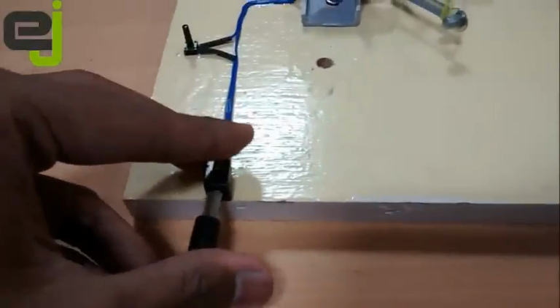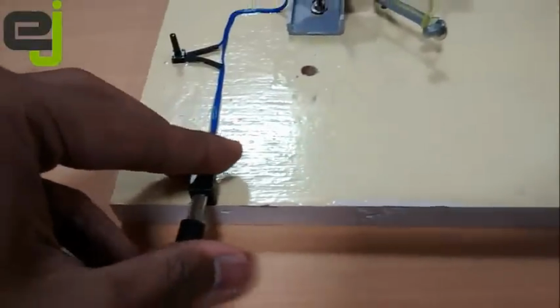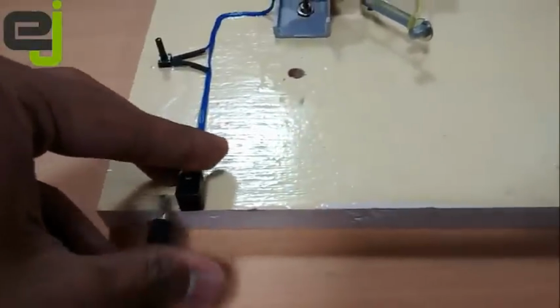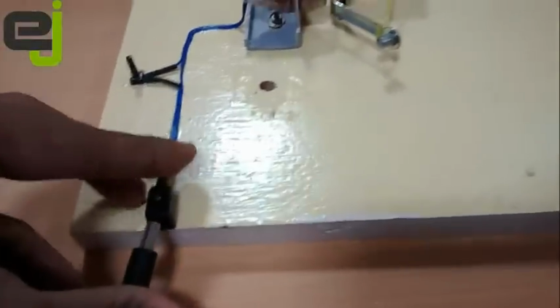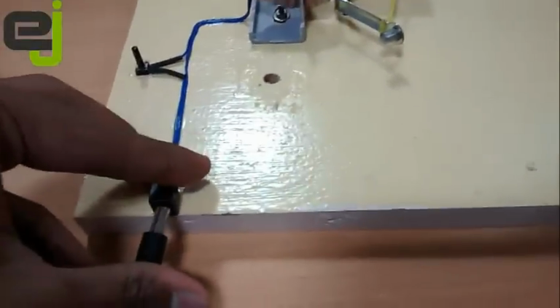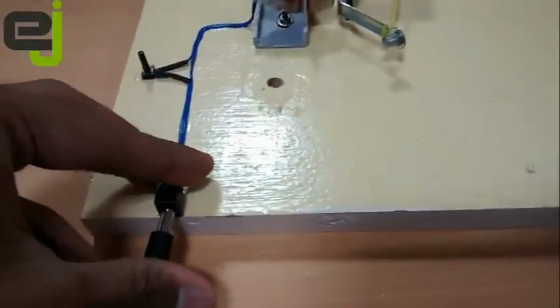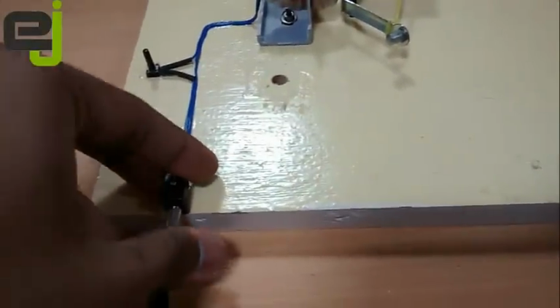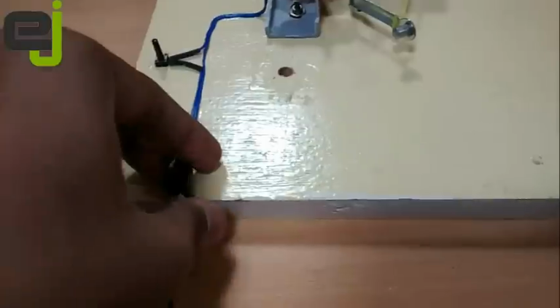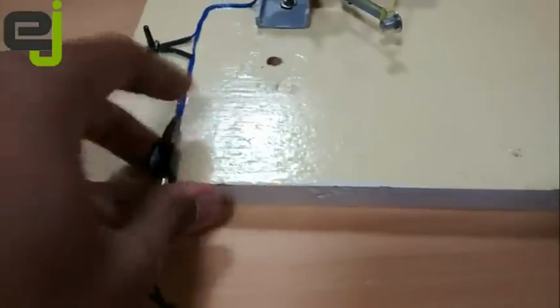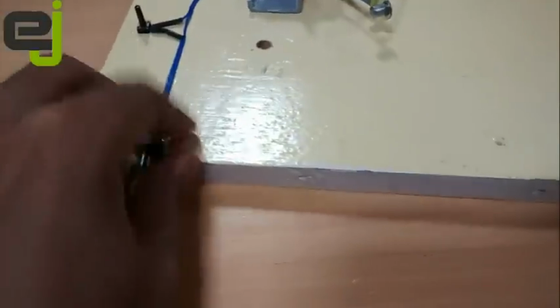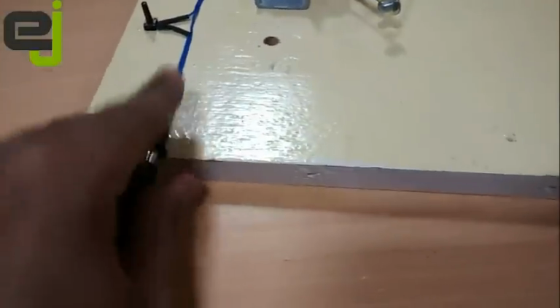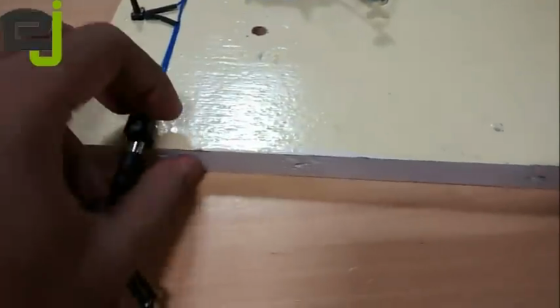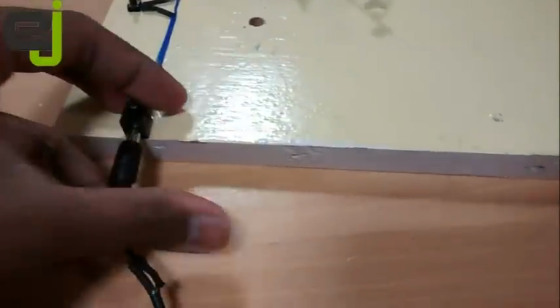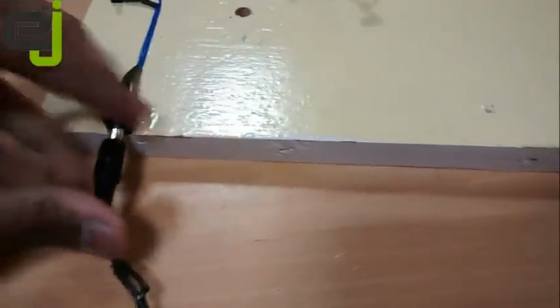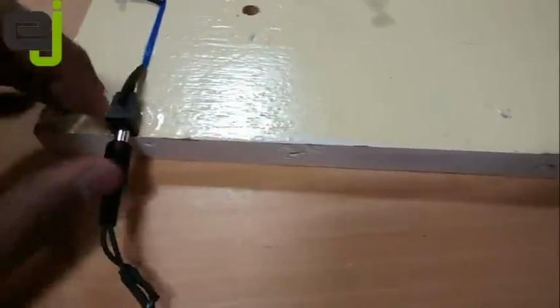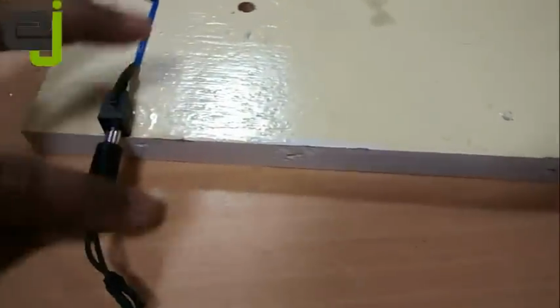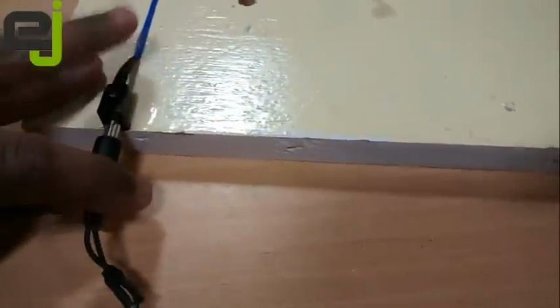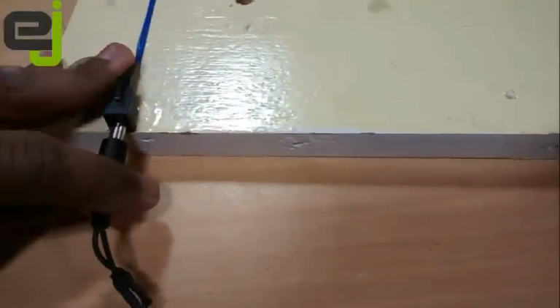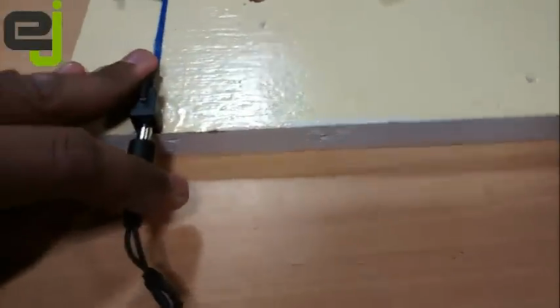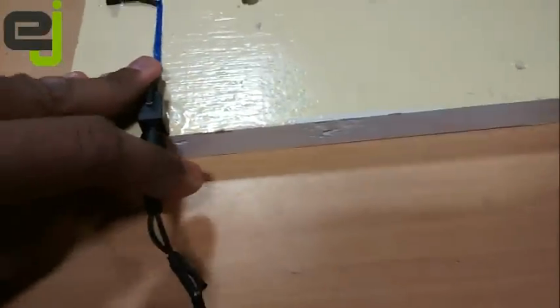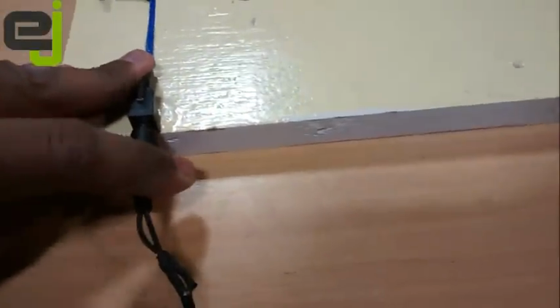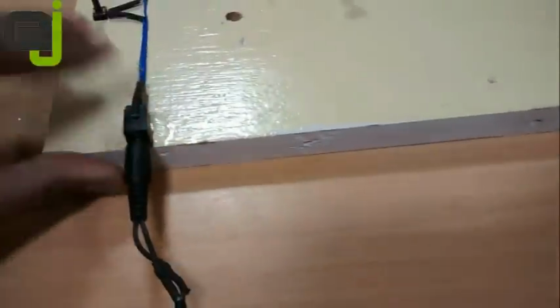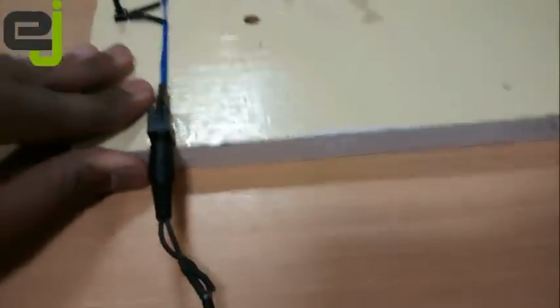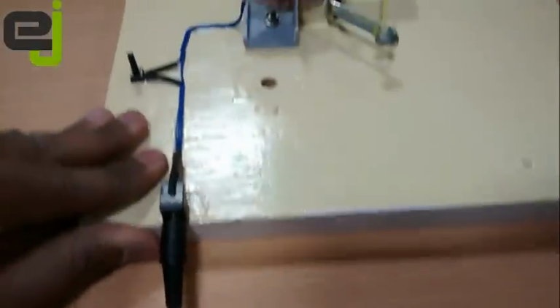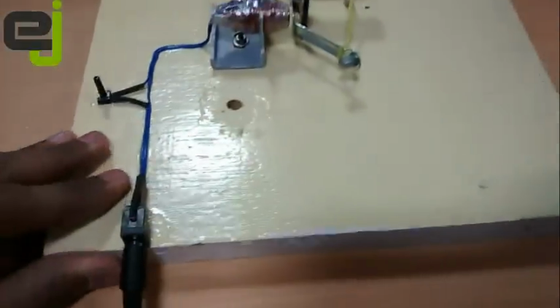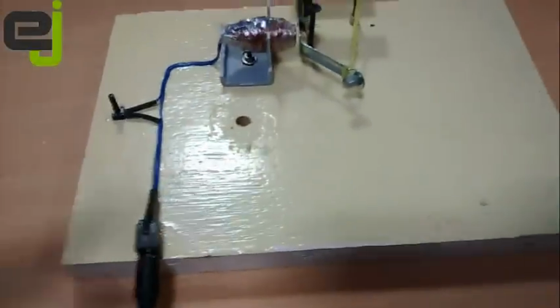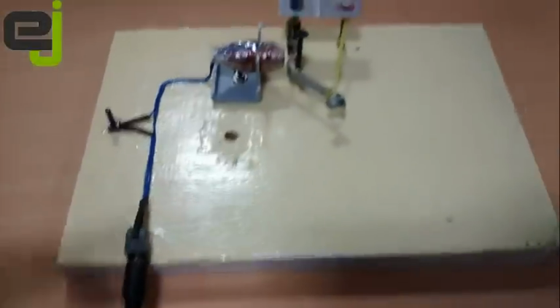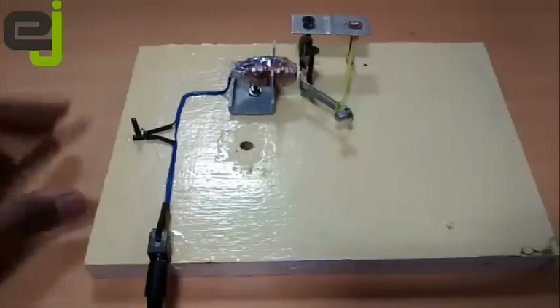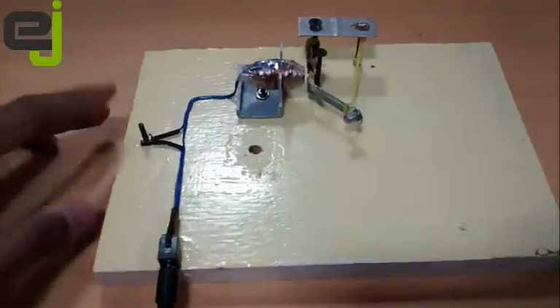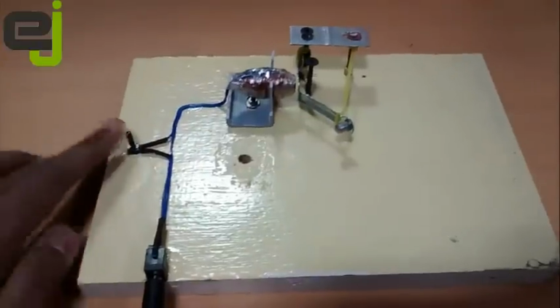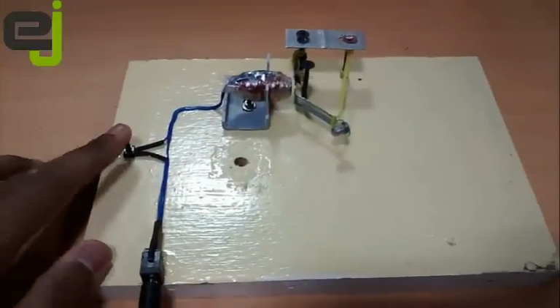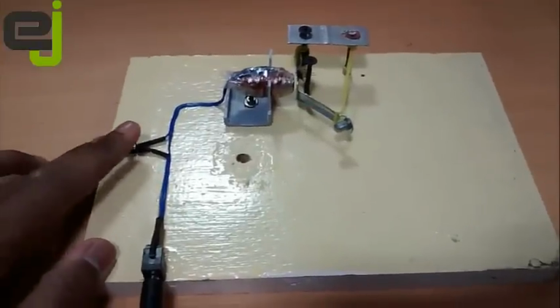It's pretty hard to mount these things with the camera in one hand, but yeah, I got it. Okay, we are all set. Let's check how this is going to function.